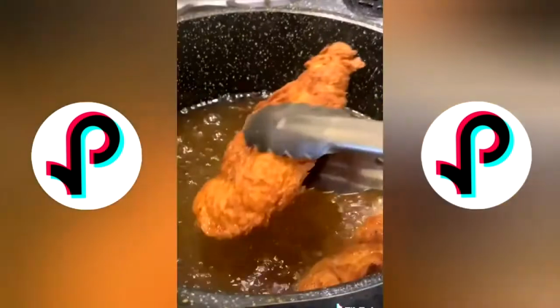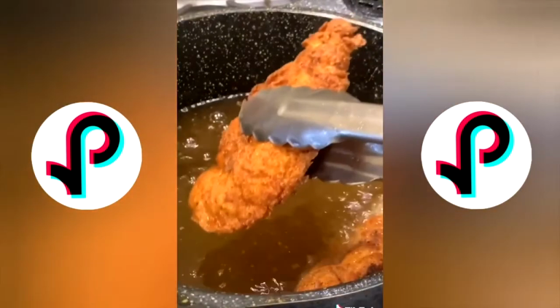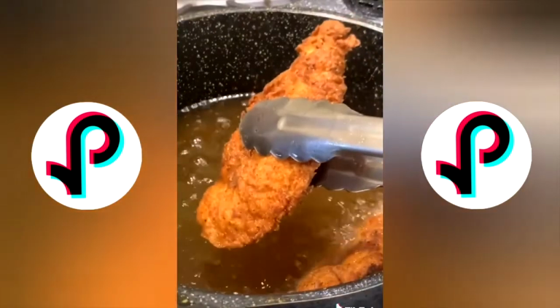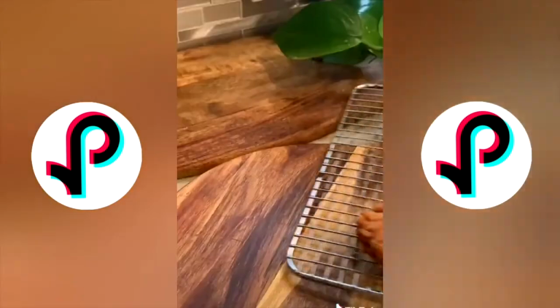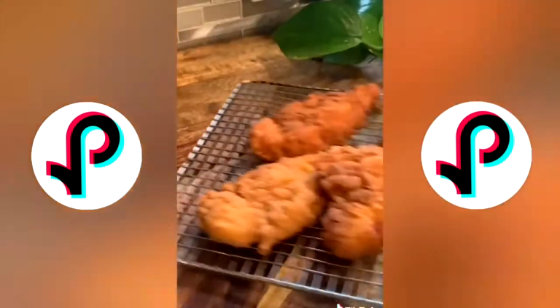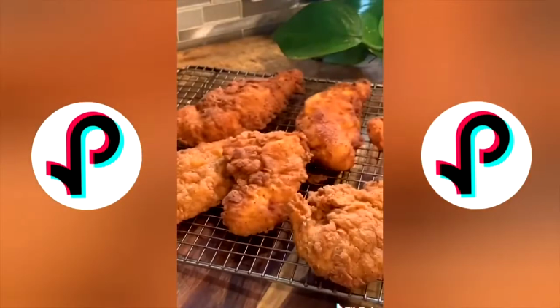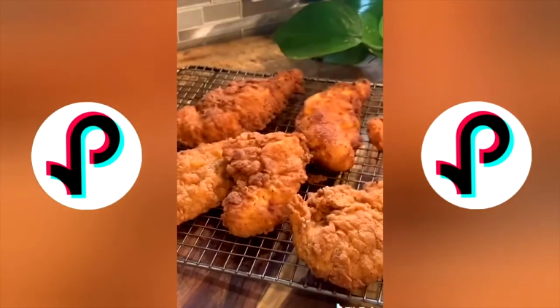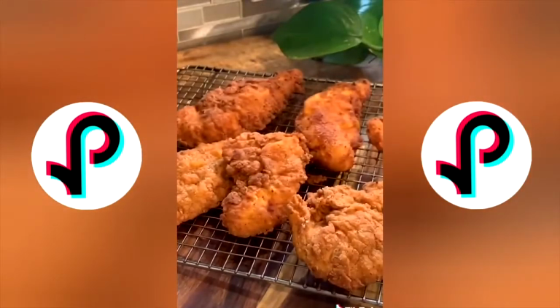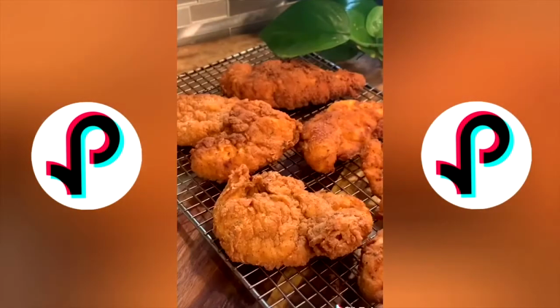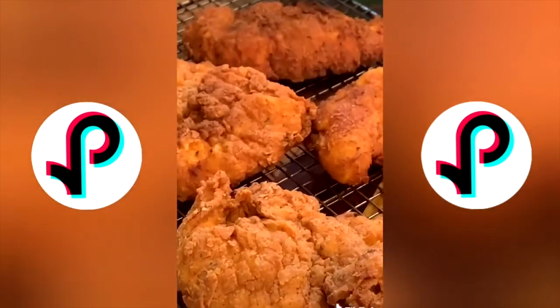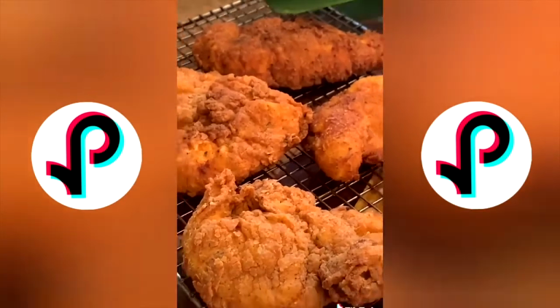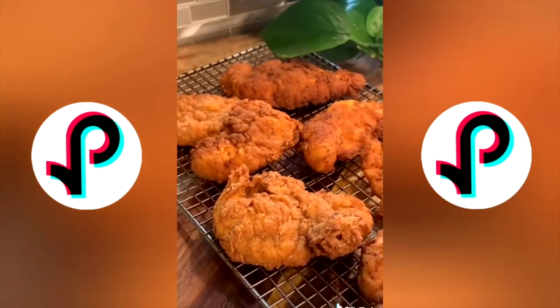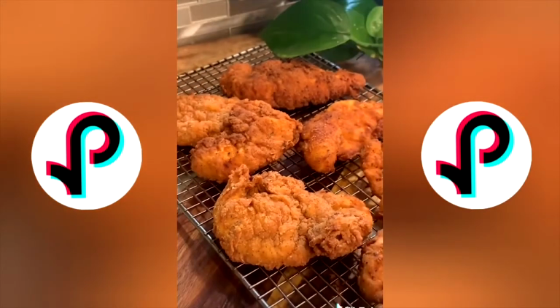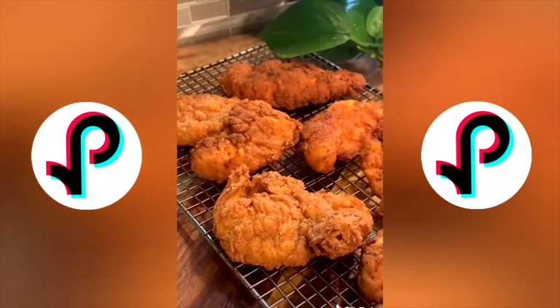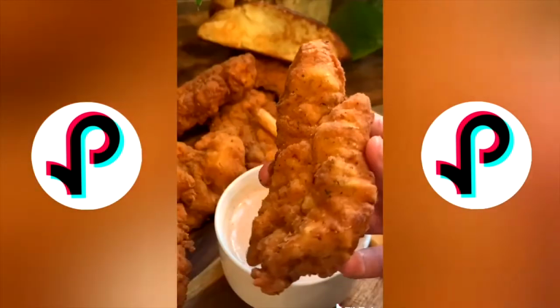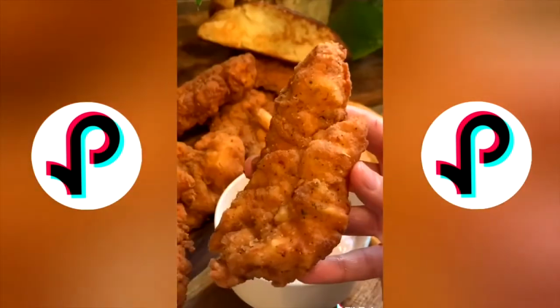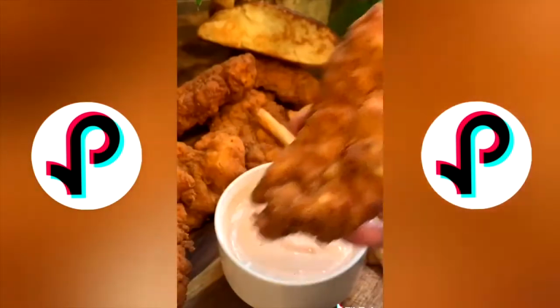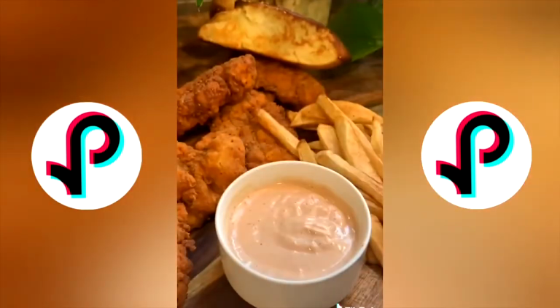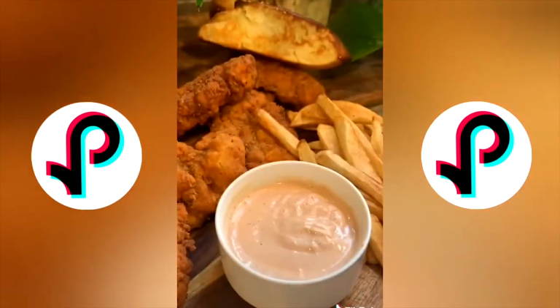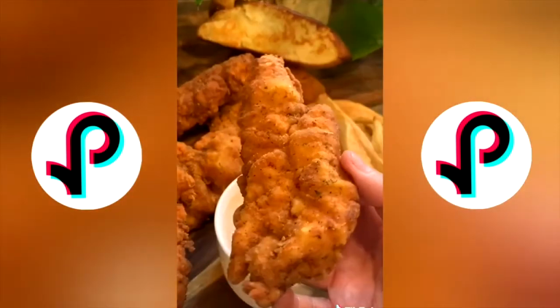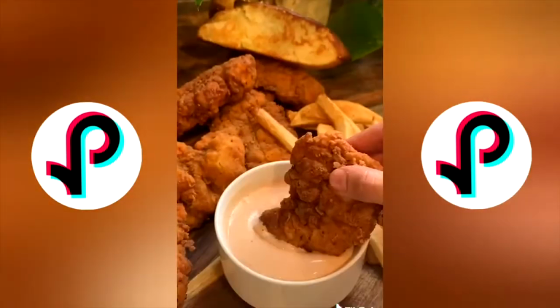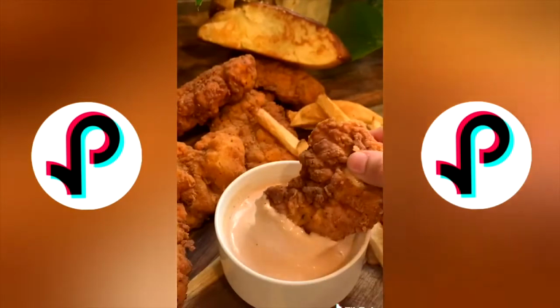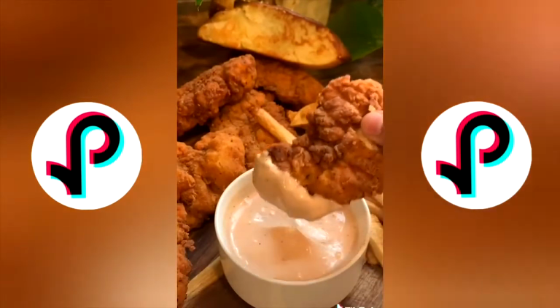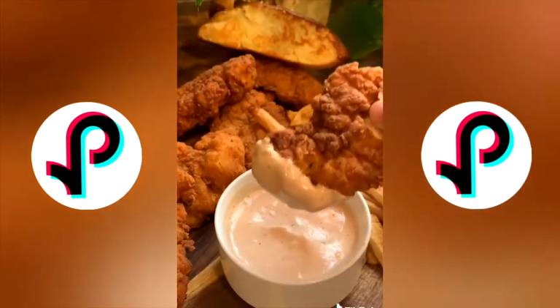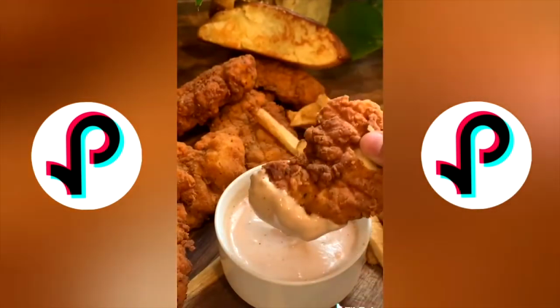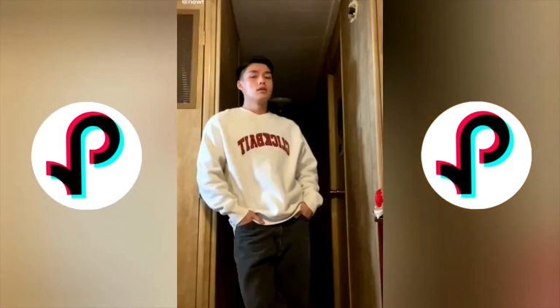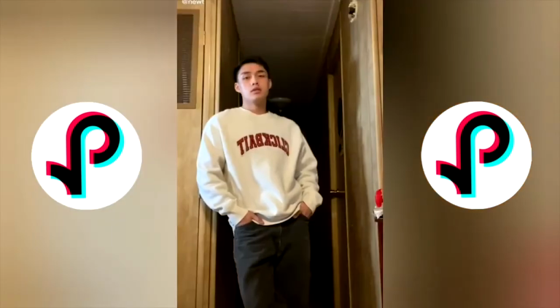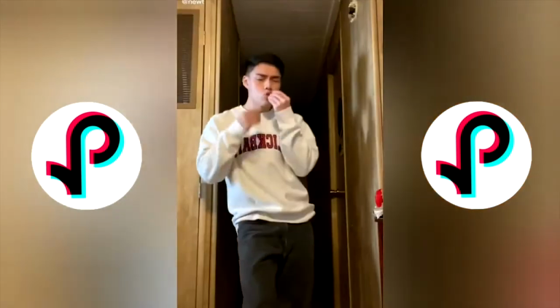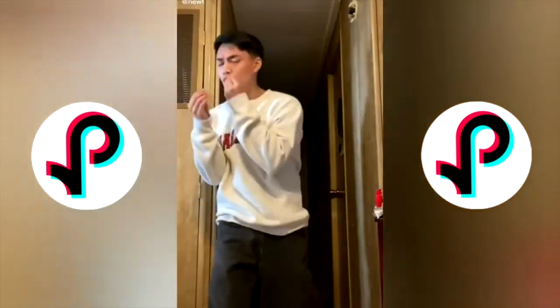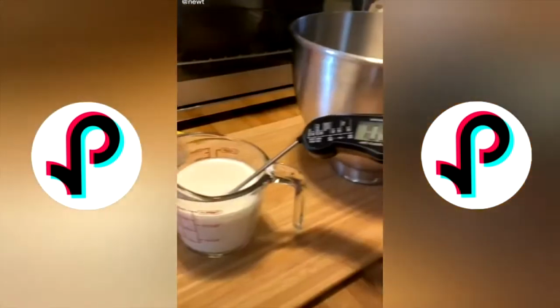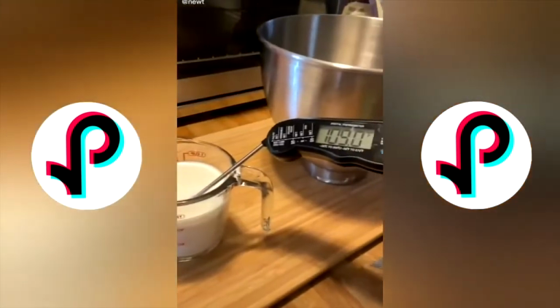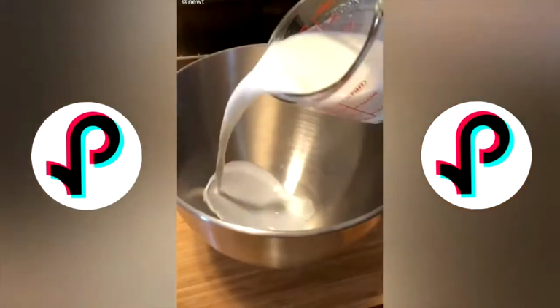Fry on medium heat for about 6 to 10 minutes or until fully cooked. I served it with my Cane's sauce, homemade Texas toast, and some fries. The written recipes will be on my Instagram throughout the week.